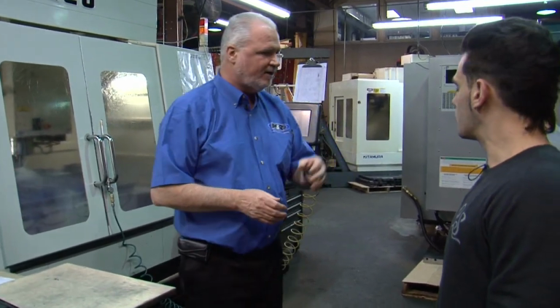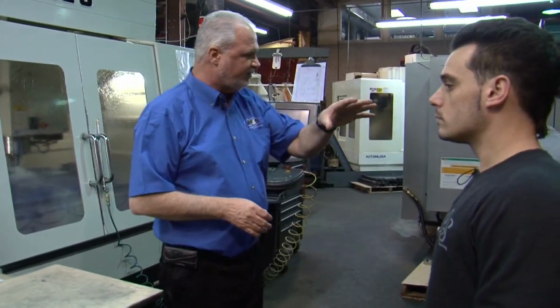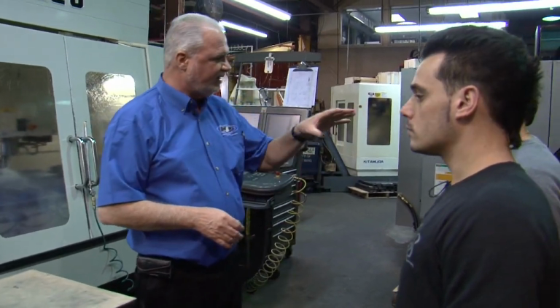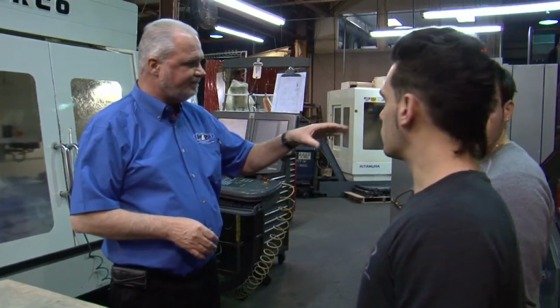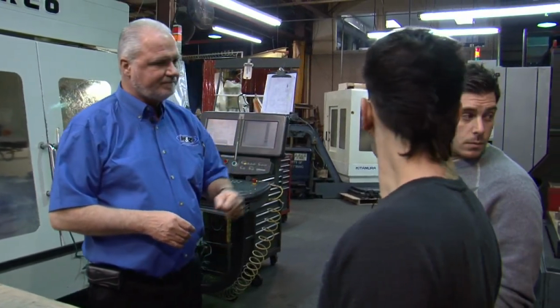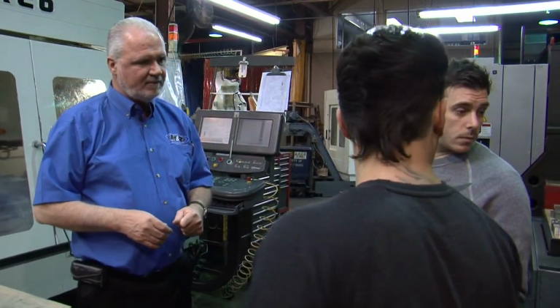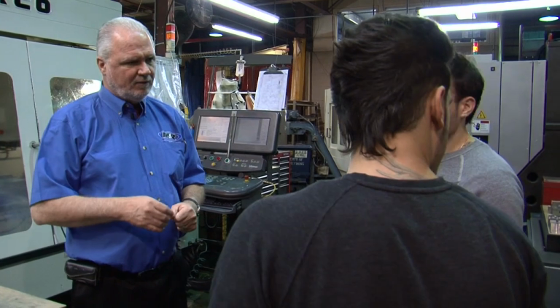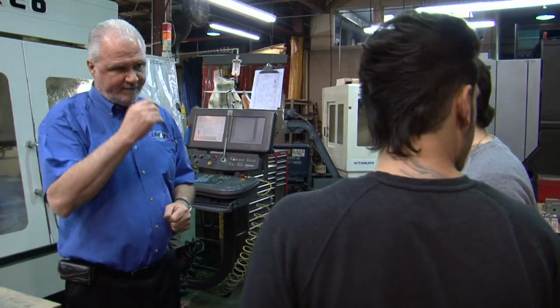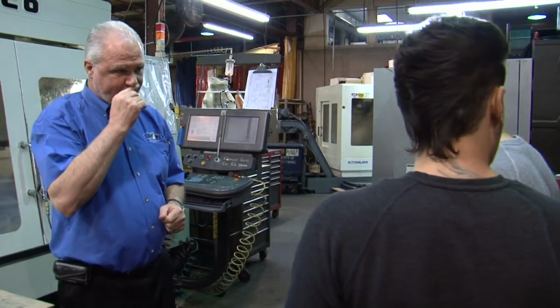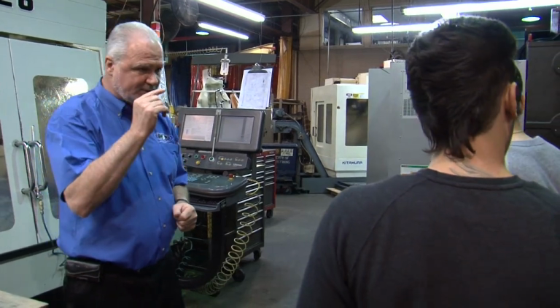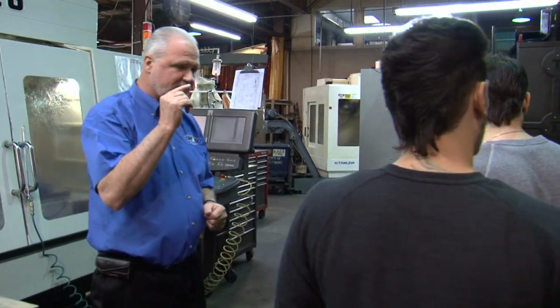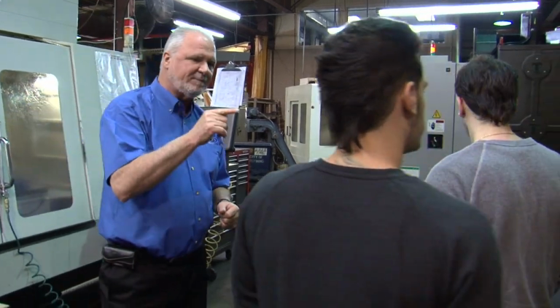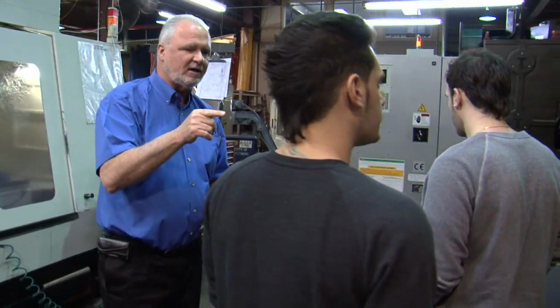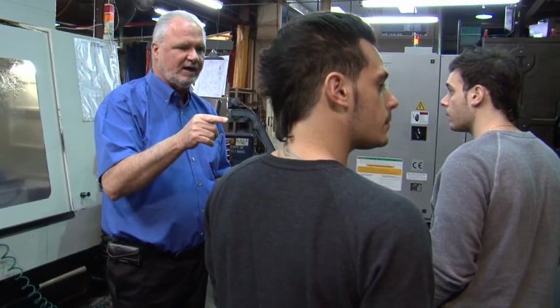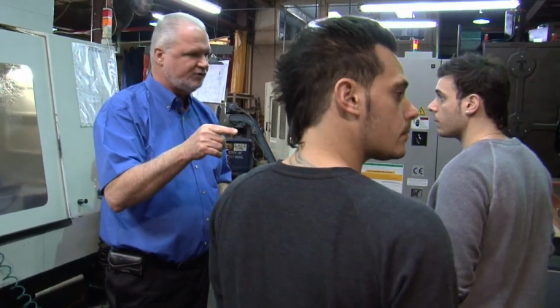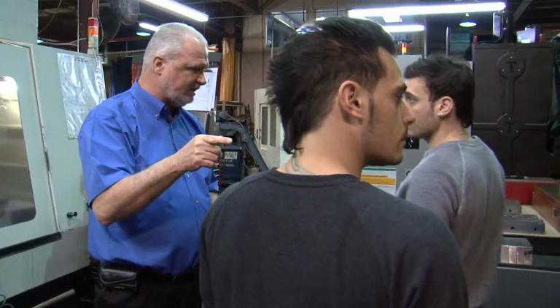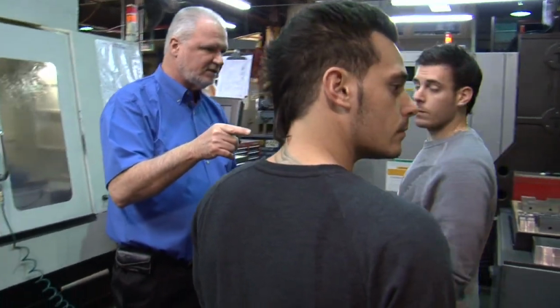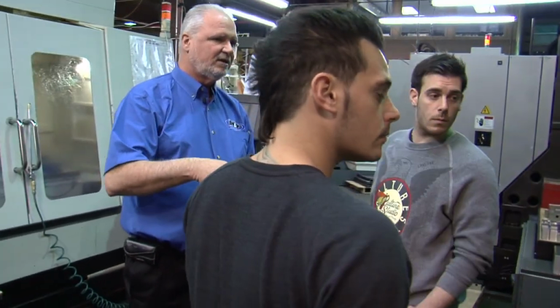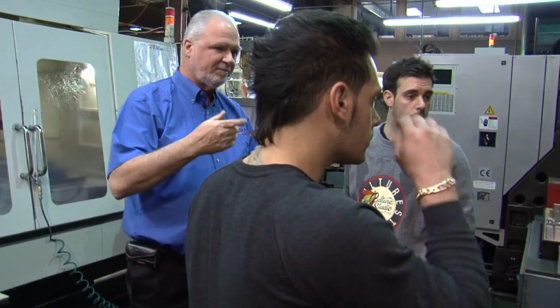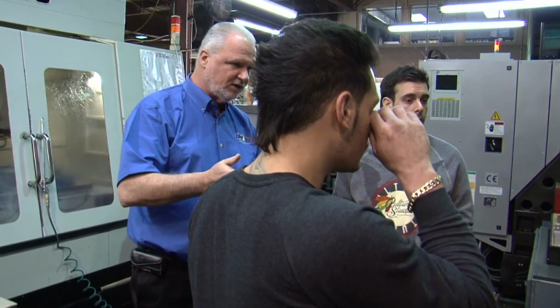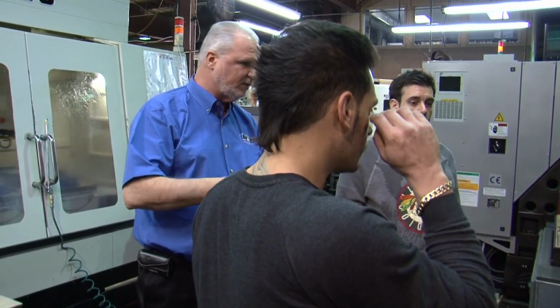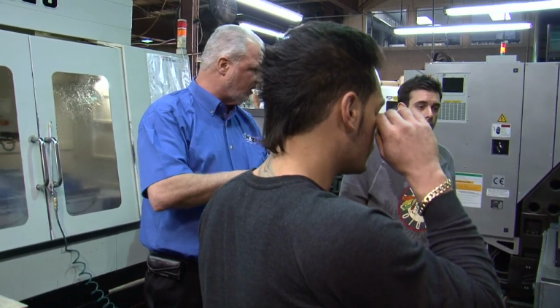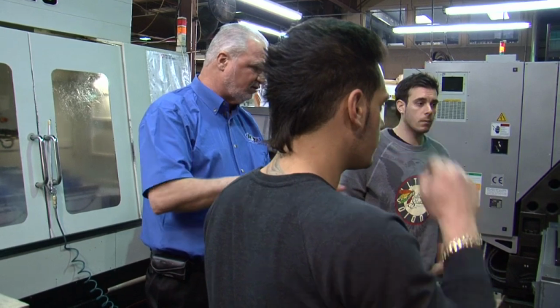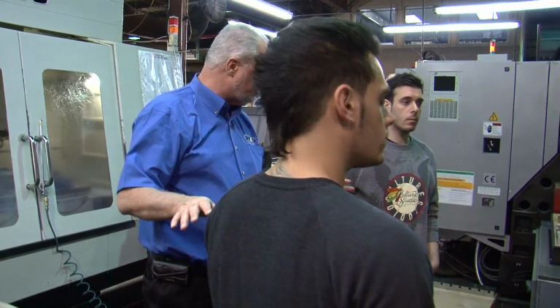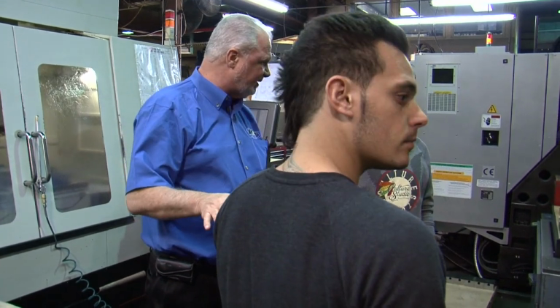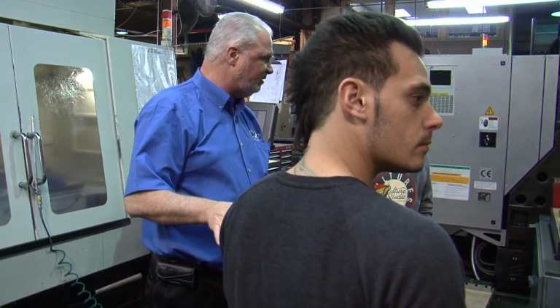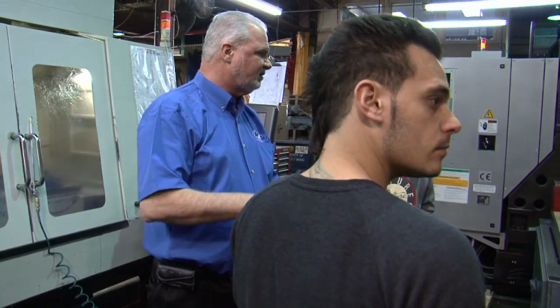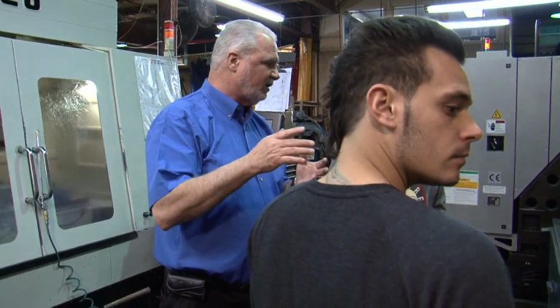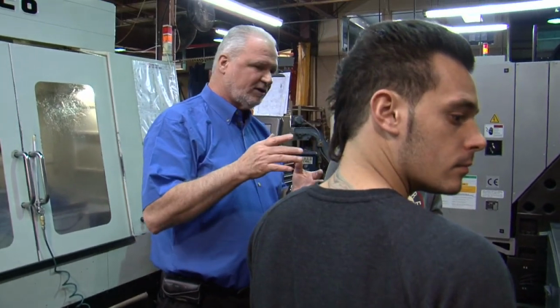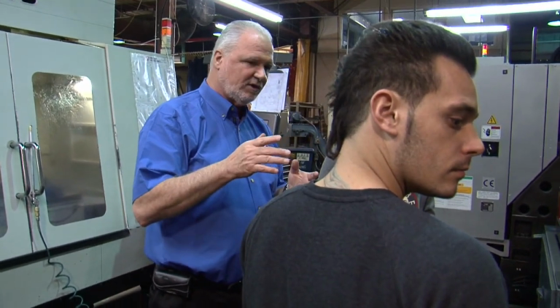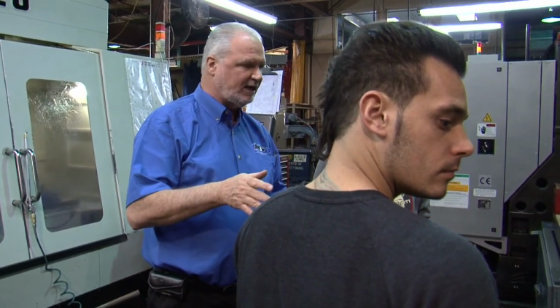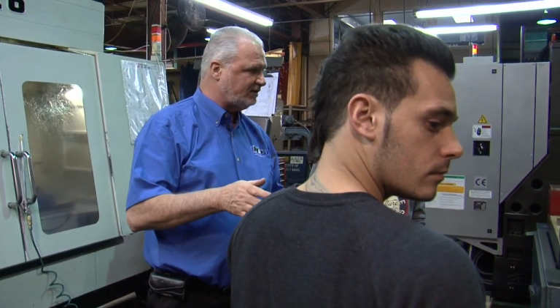Over through here, we have tools that will sharpen our drill bits, our mills. We do our own sharpening — that way we can control our tolerances.